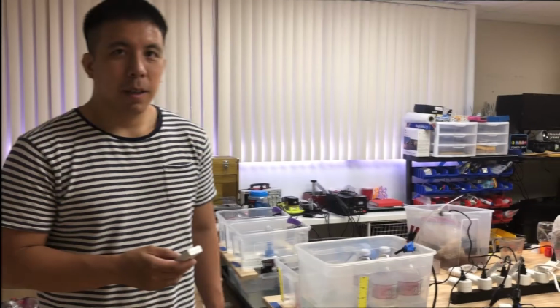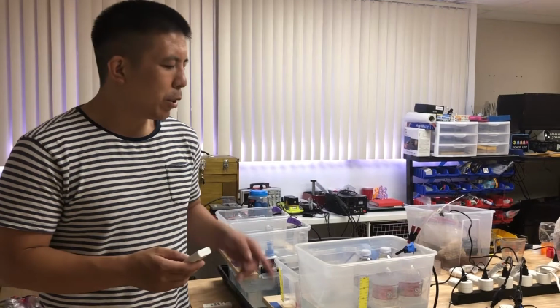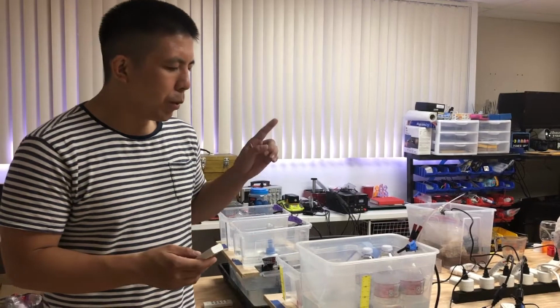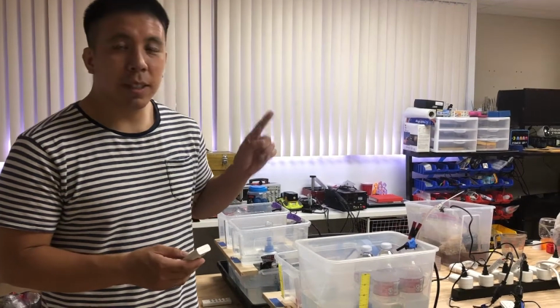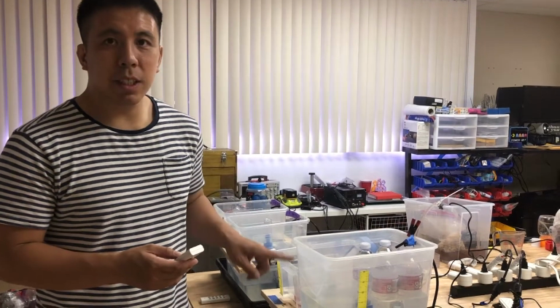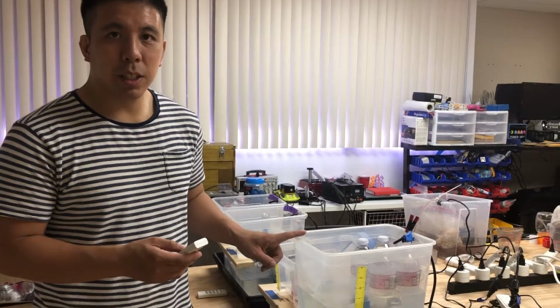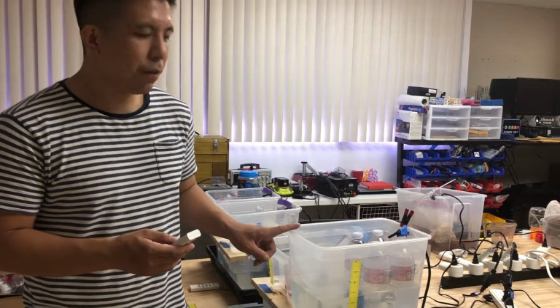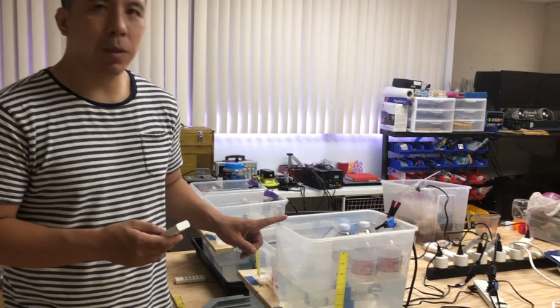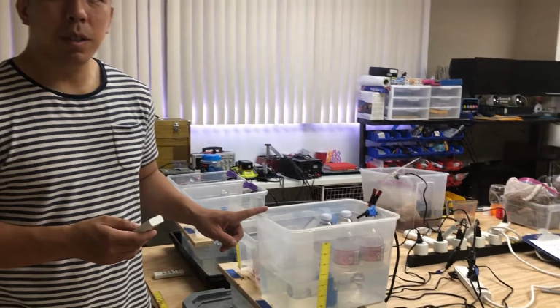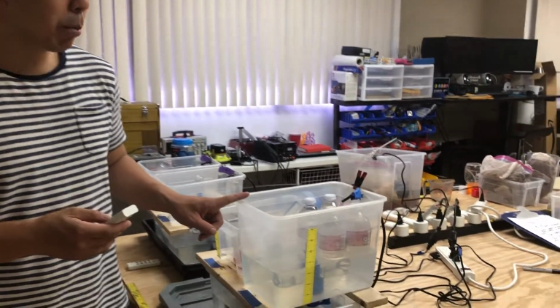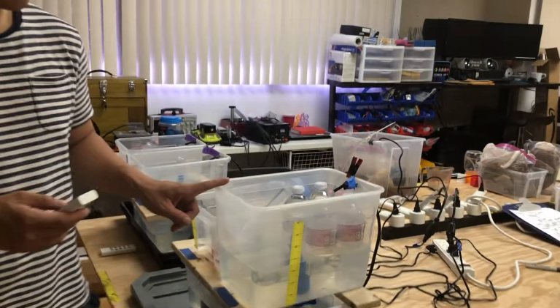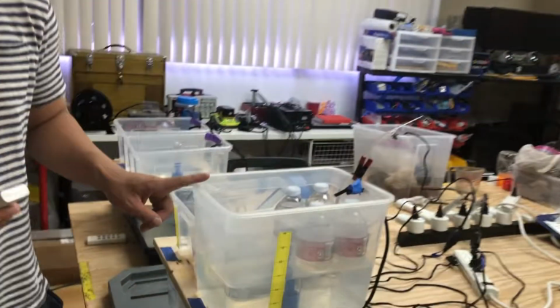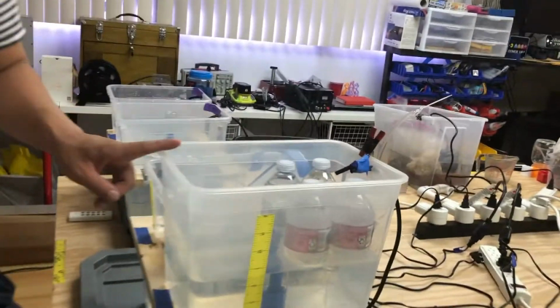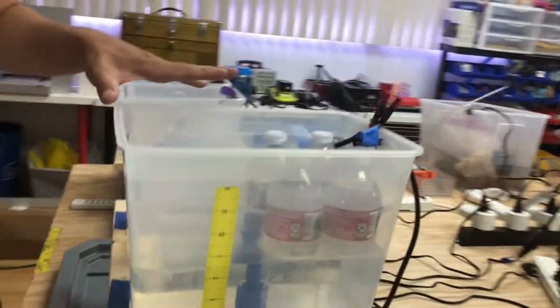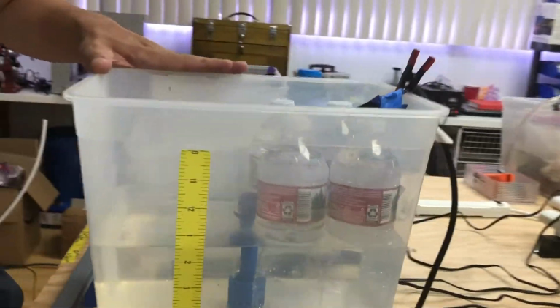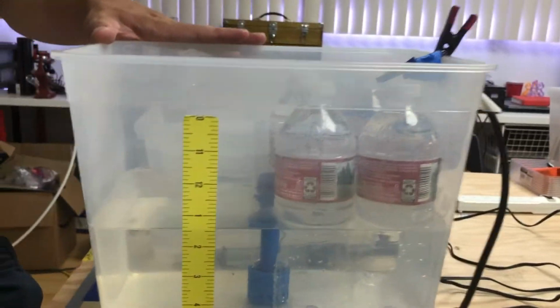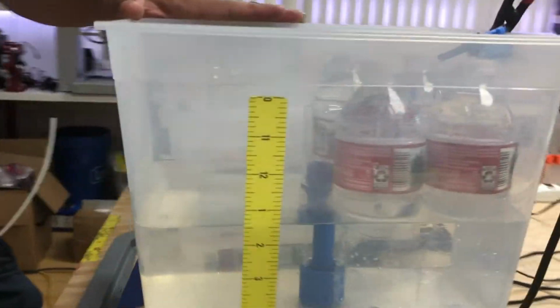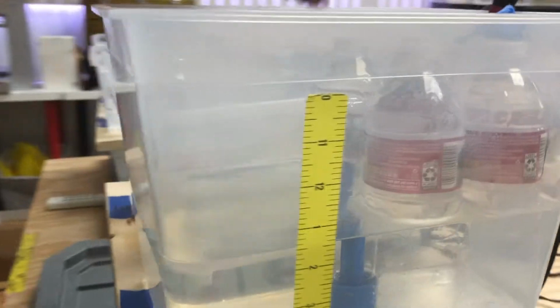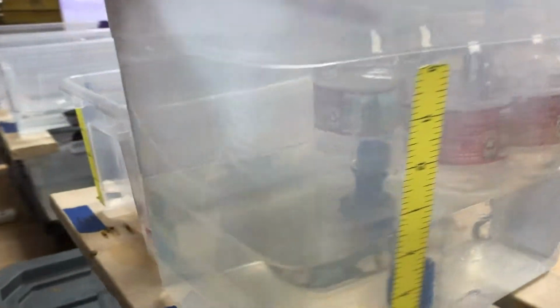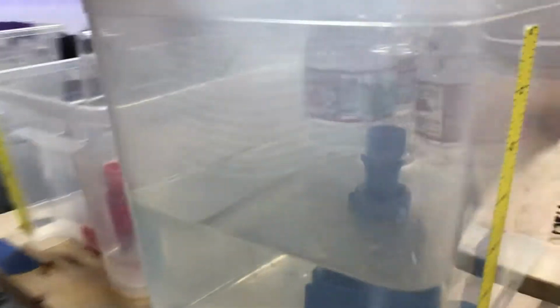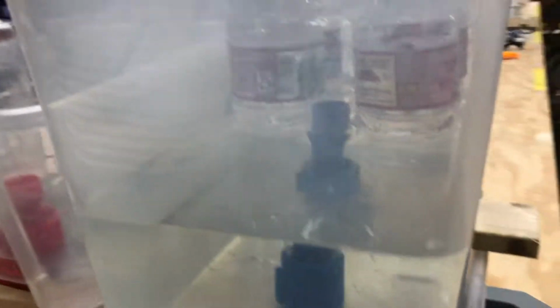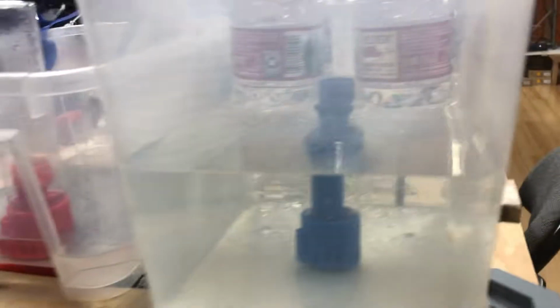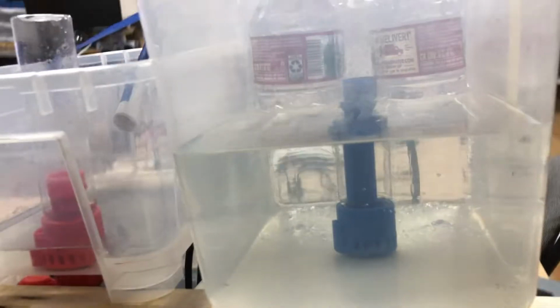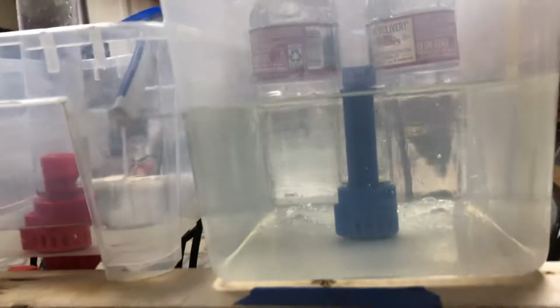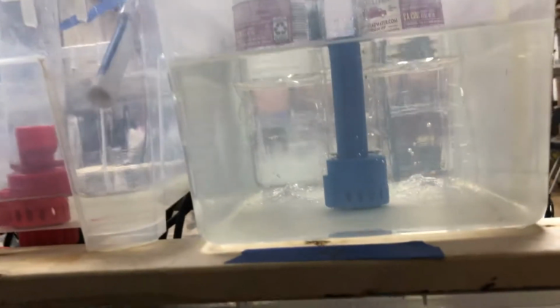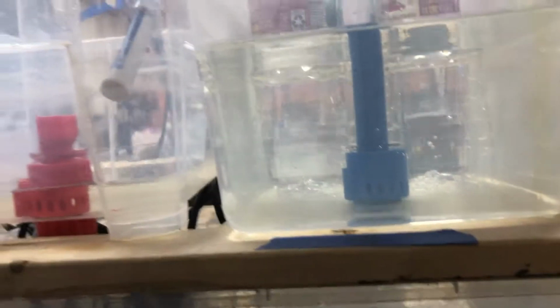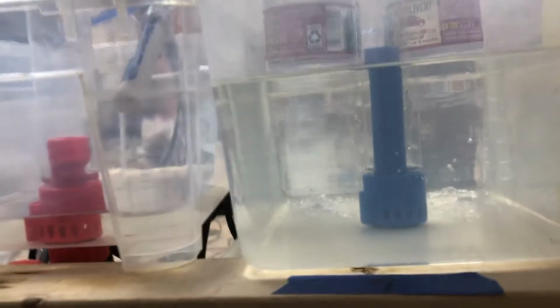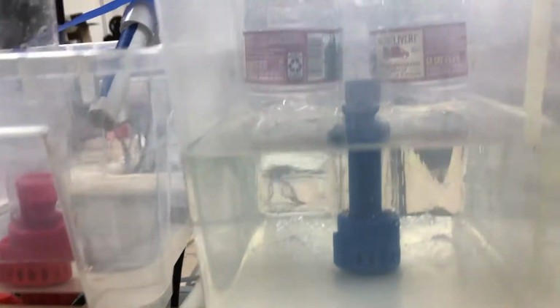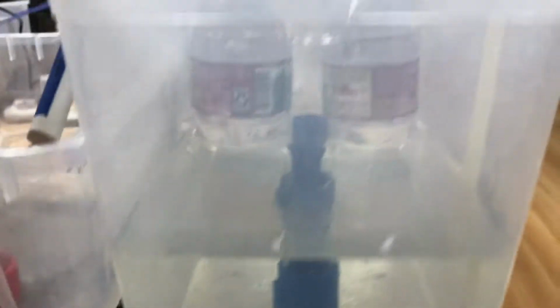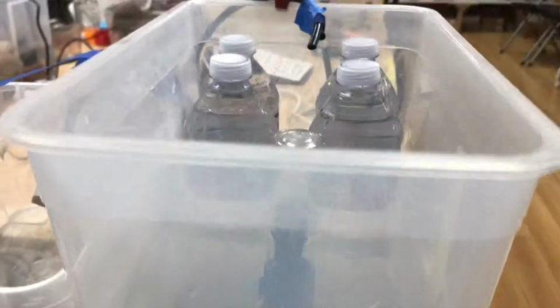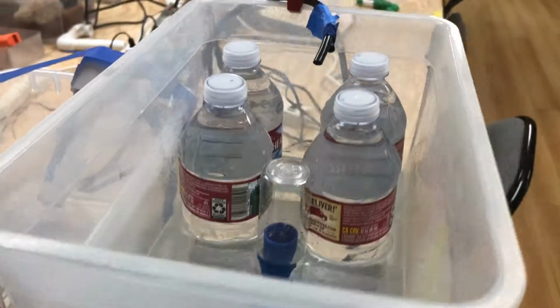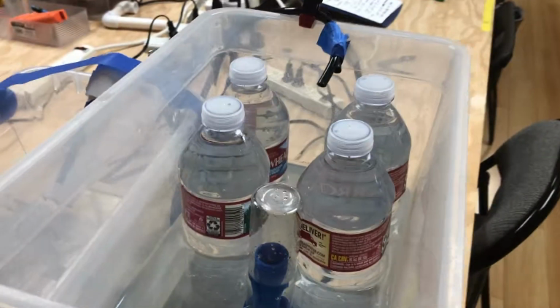Now I want to show you our 6-inch V2 medium bell siphon. In this setup we have the medium bell siphon in this container and two pumps are pumping in. Let's see this in action.